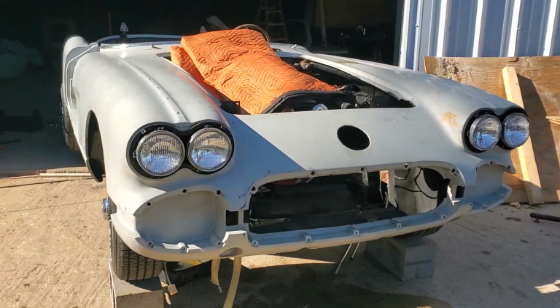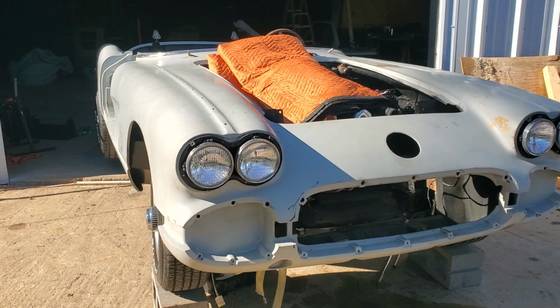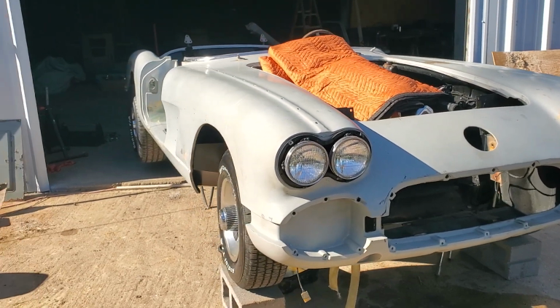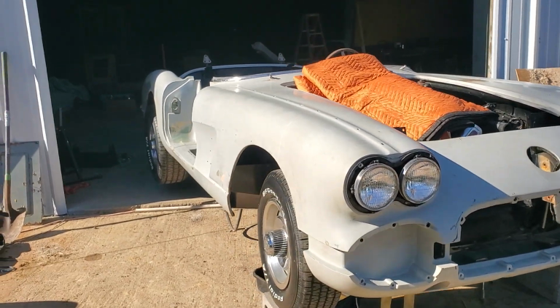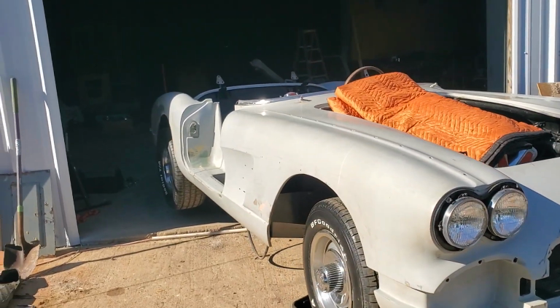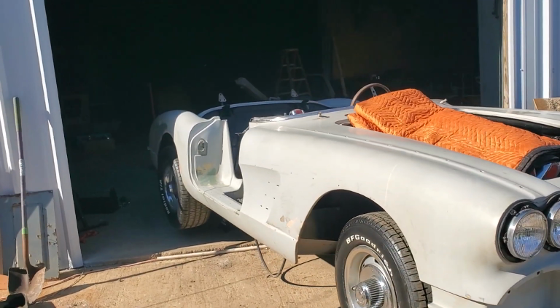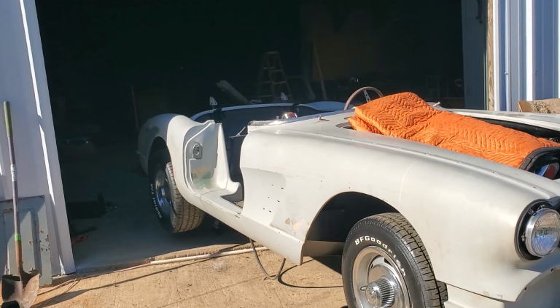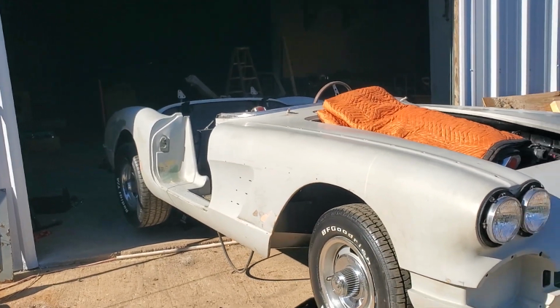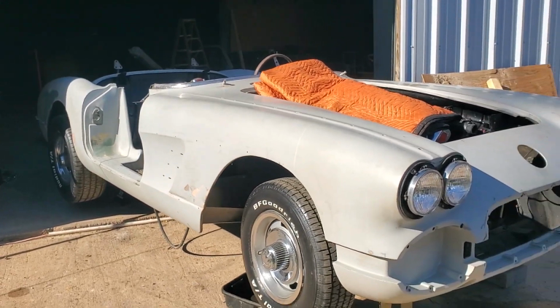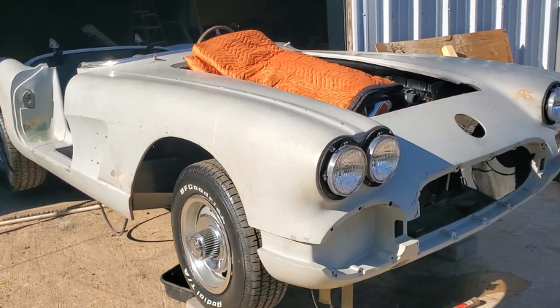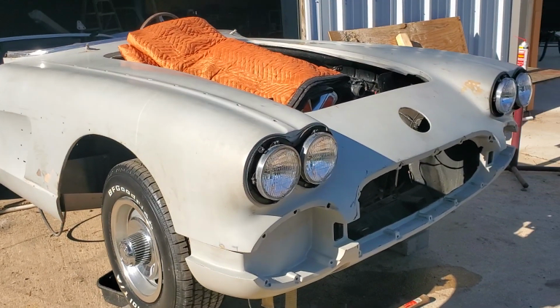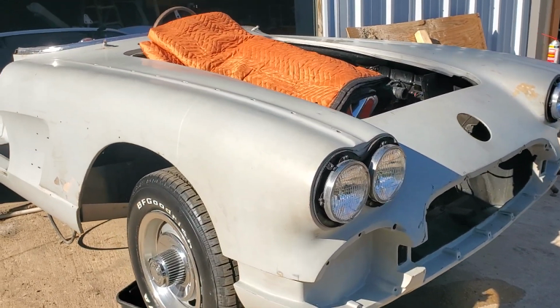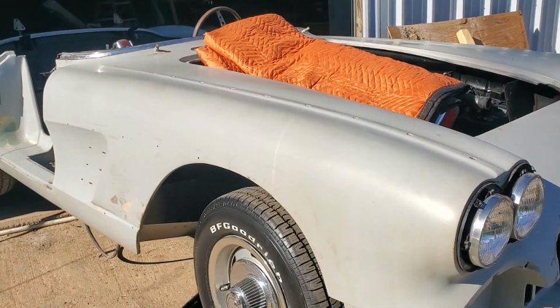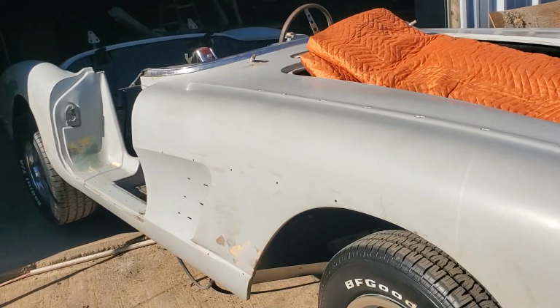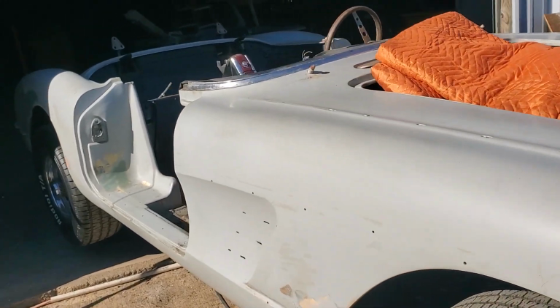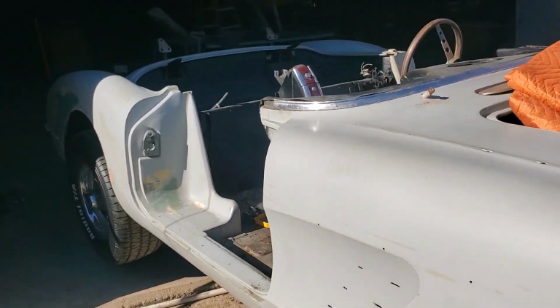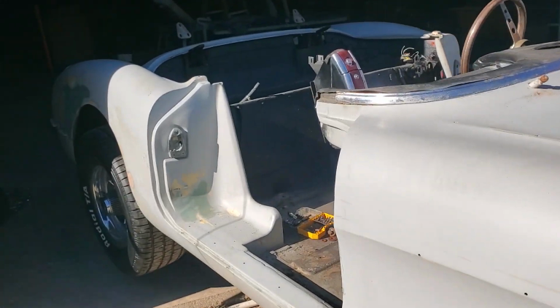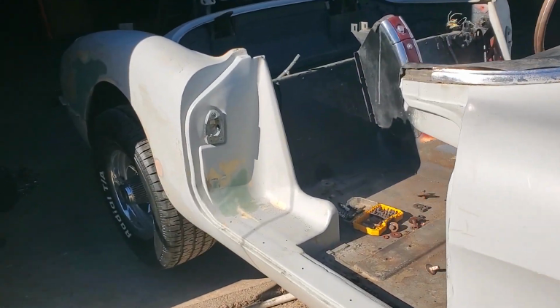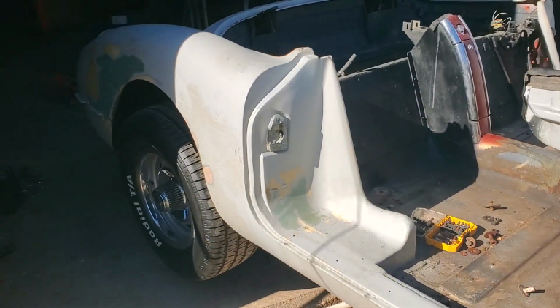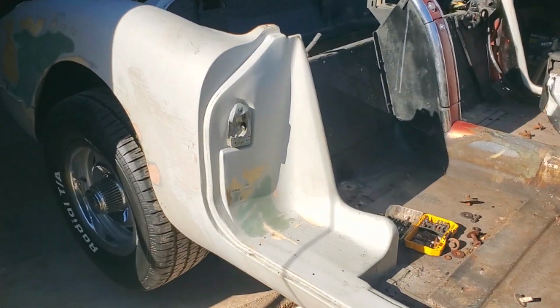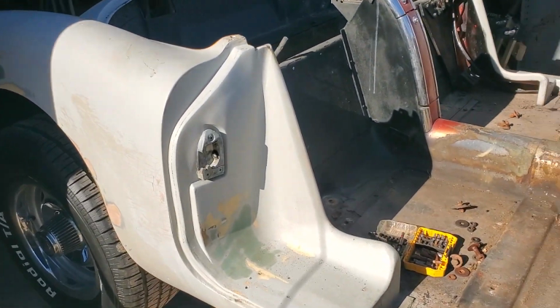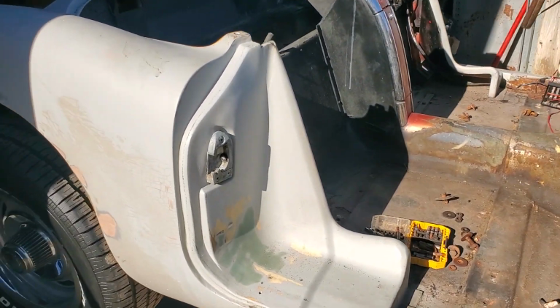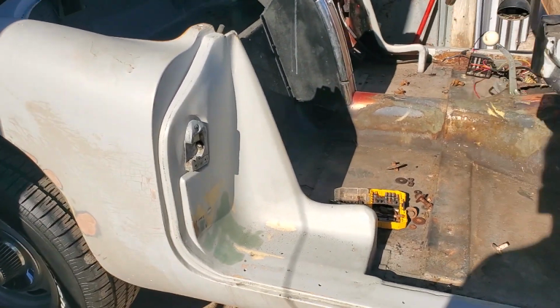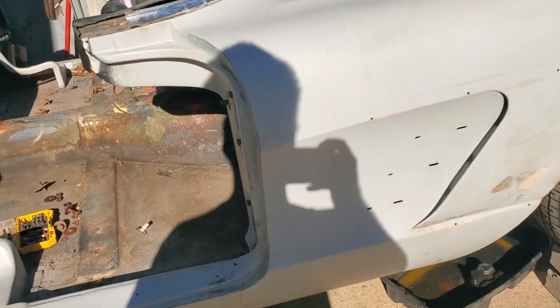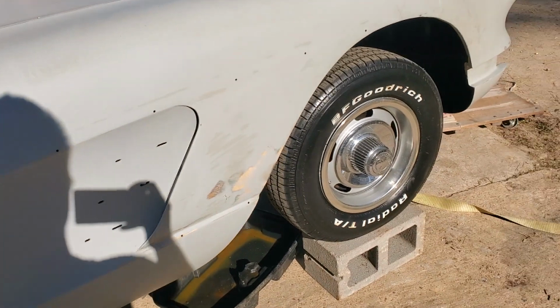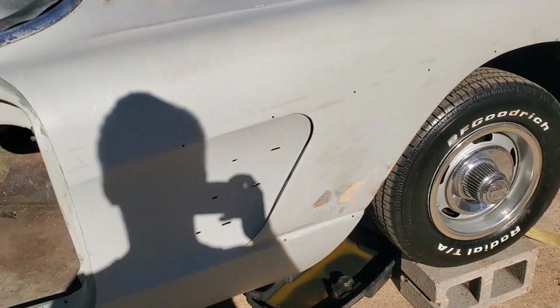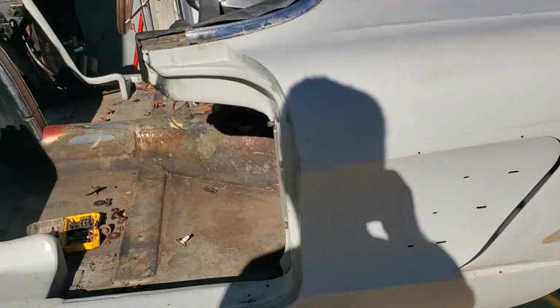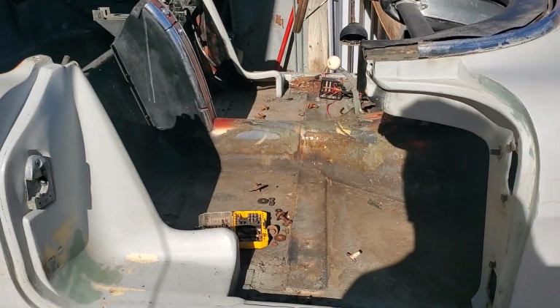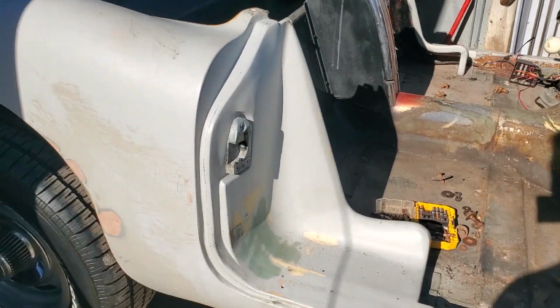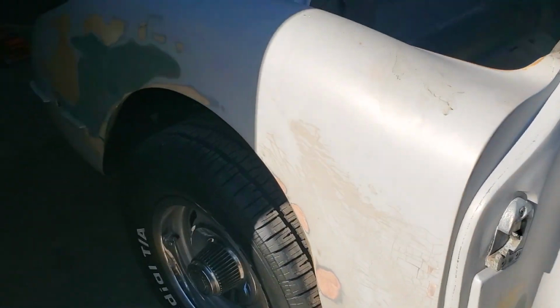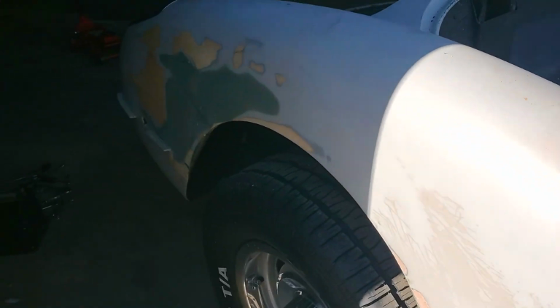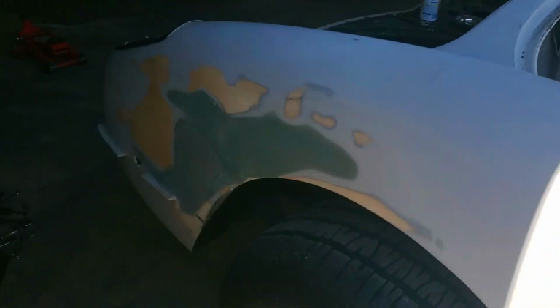But today was day one. We took the body apart, we're taking the body mounts off, got the doors, the hood, everything off. We're going to be doing a frame-off restoration — full interior, full engine, full paint.